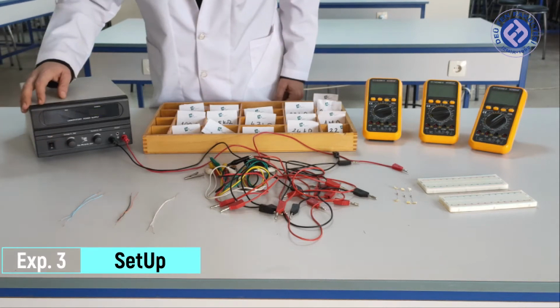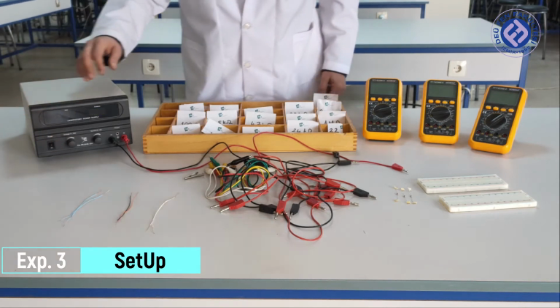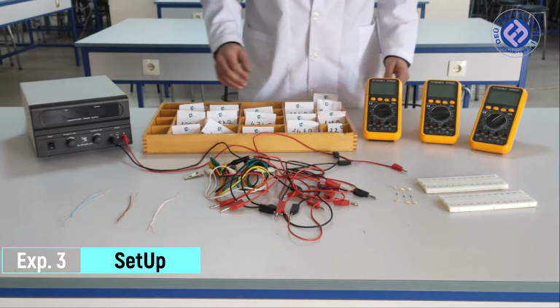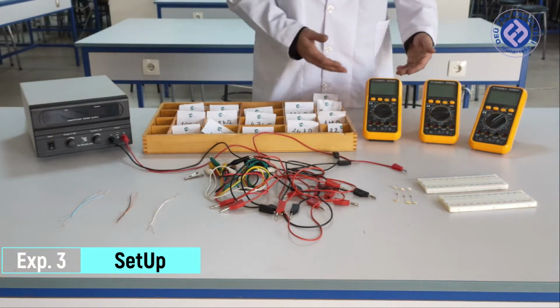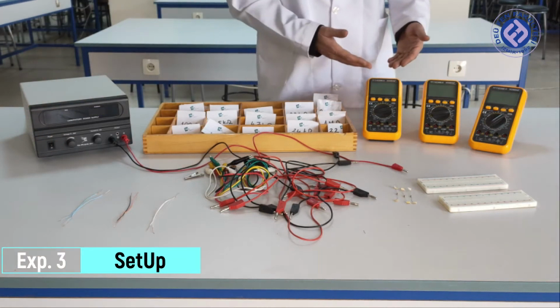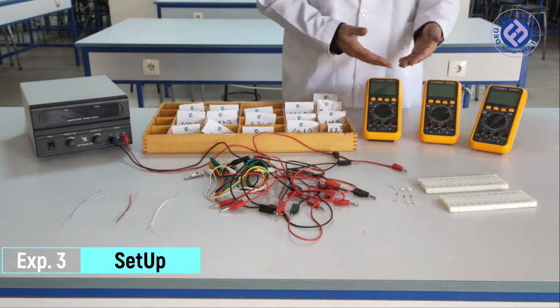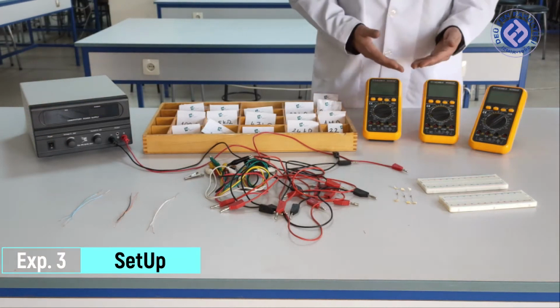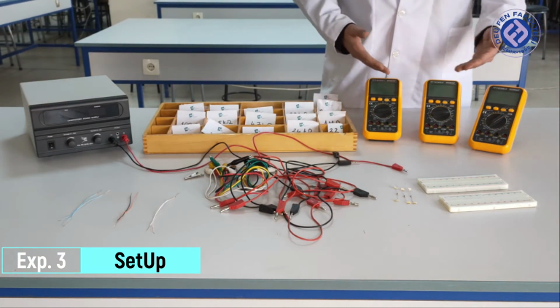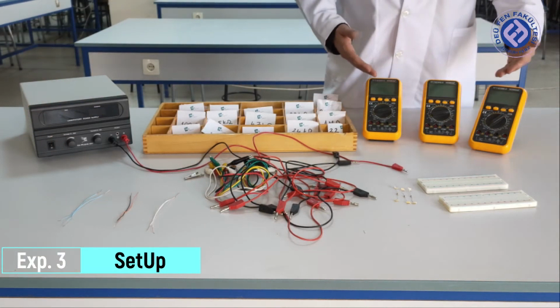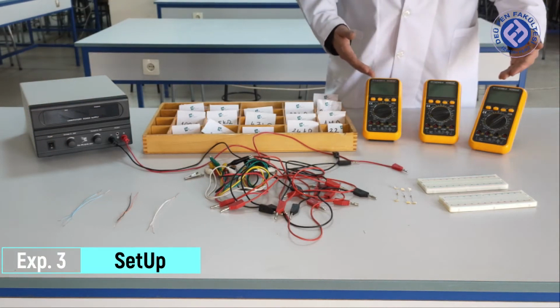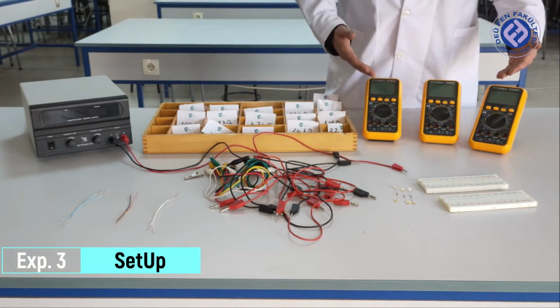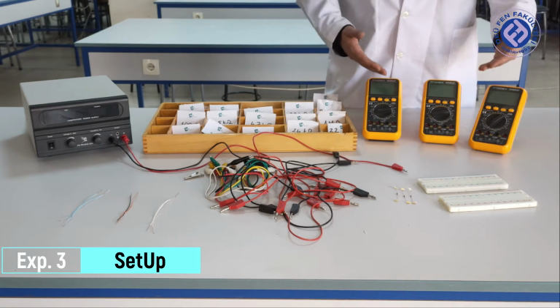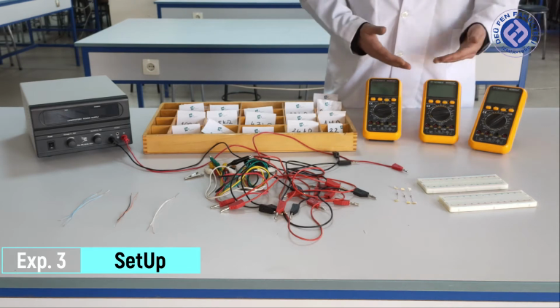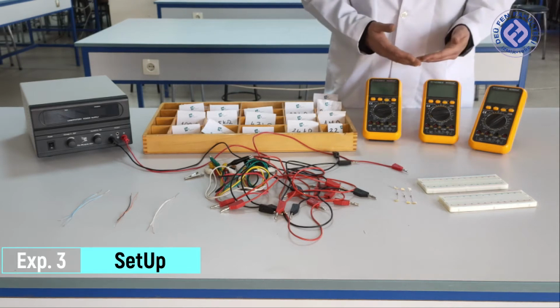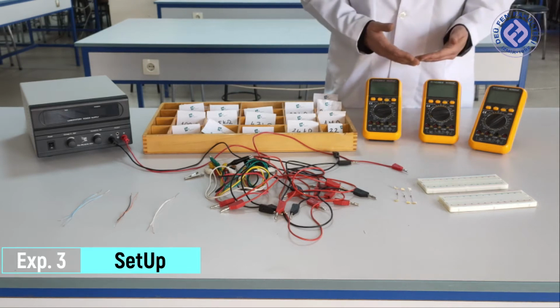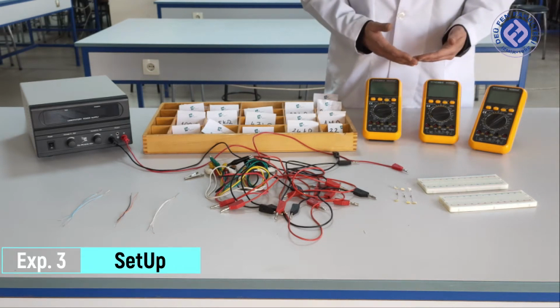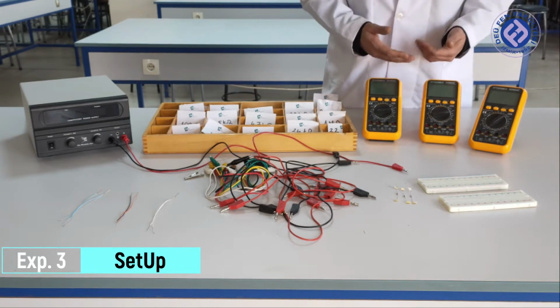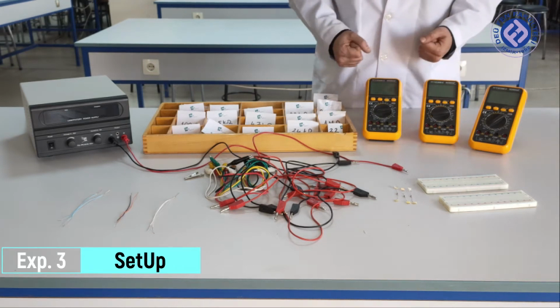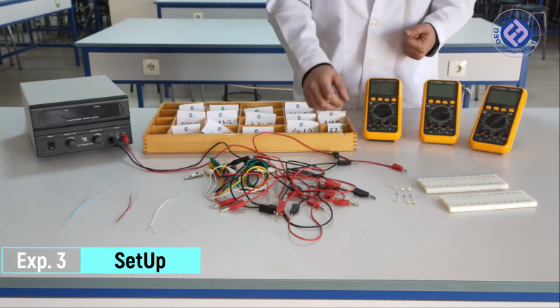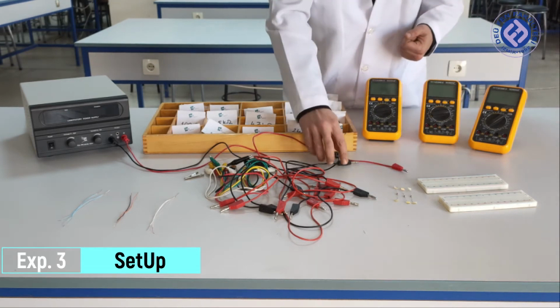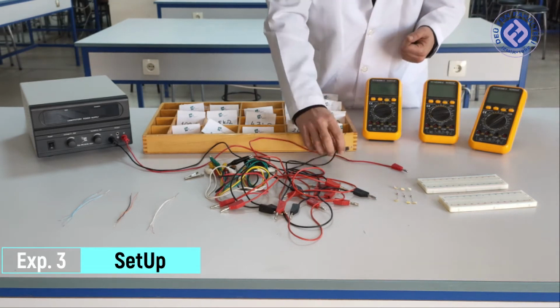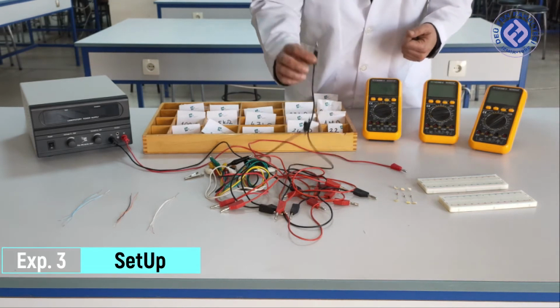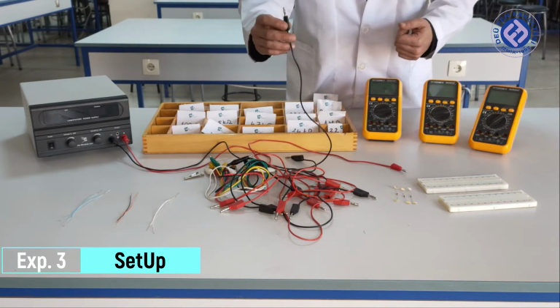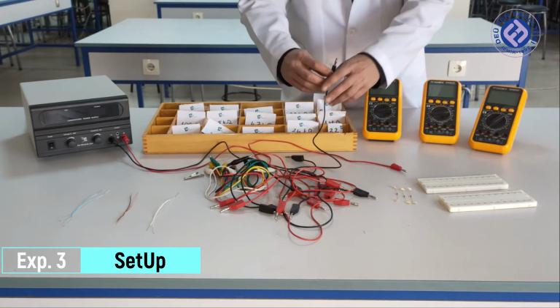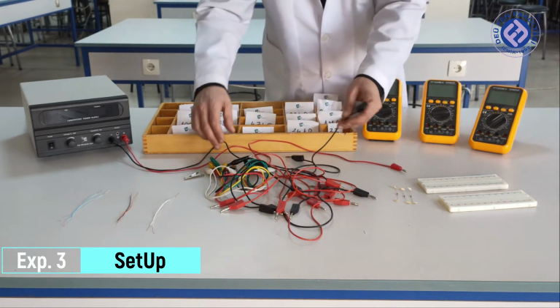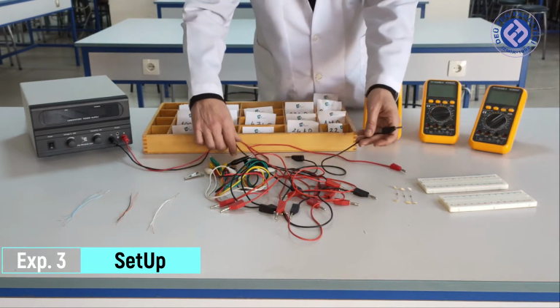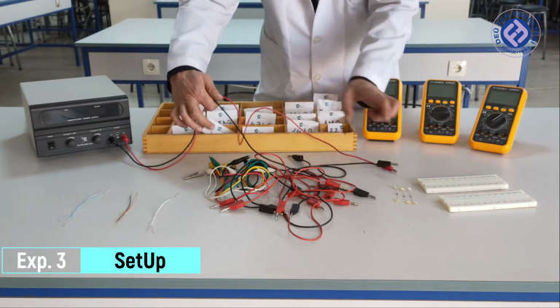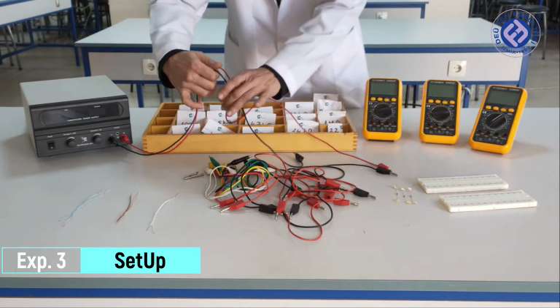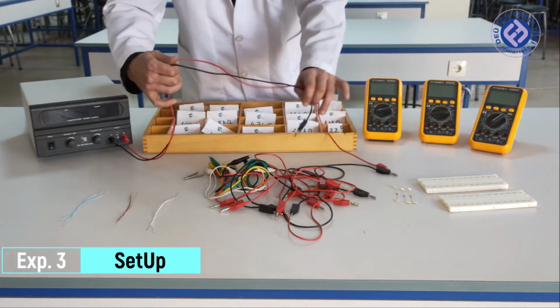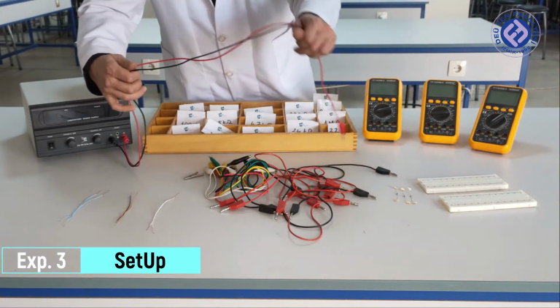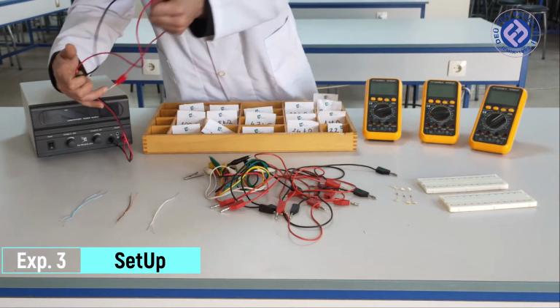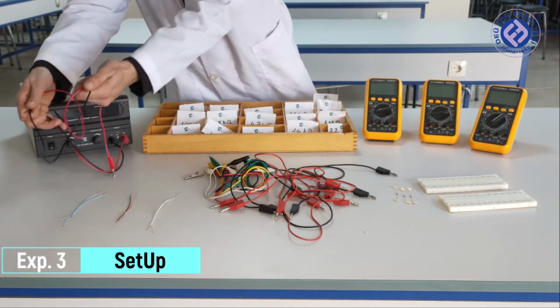After checking our power supply, let's set up our multimeters: voltmeter, ampere meter, and resistance meter — the ohmmeter. Let's finish the setup.